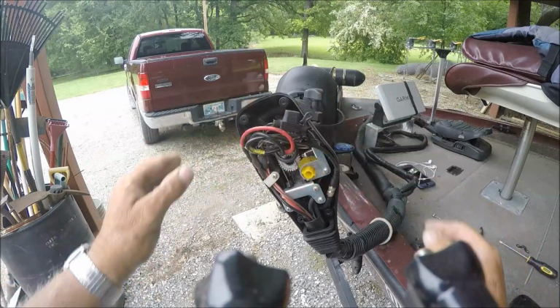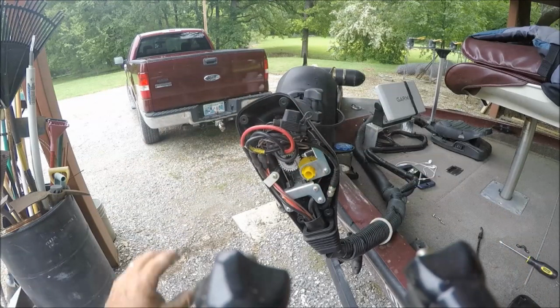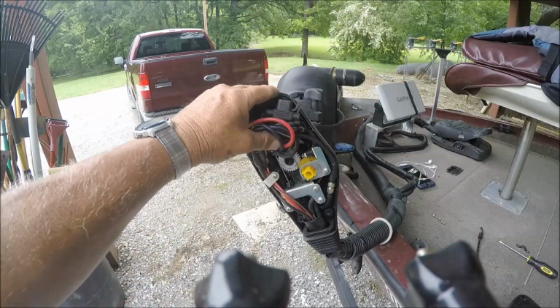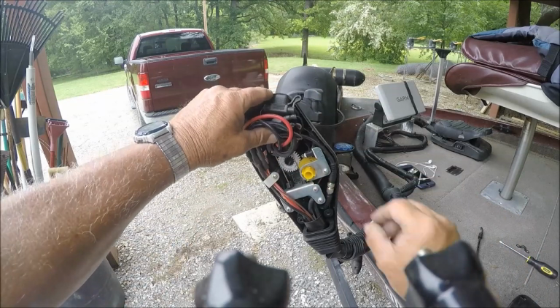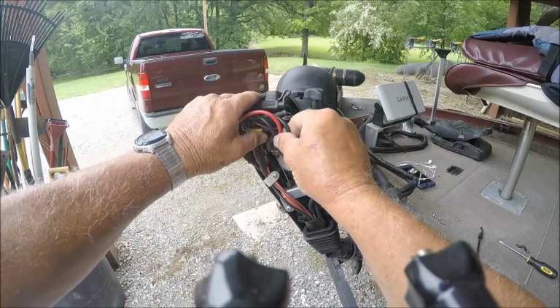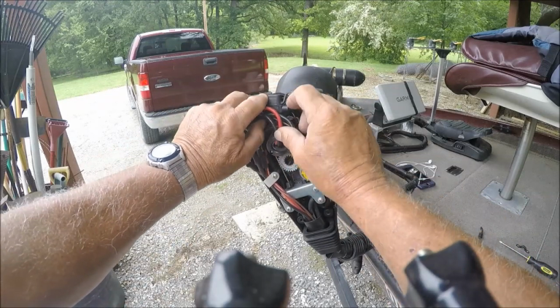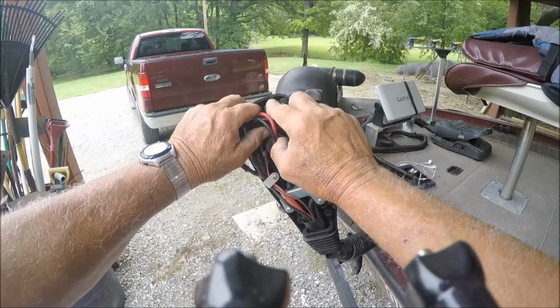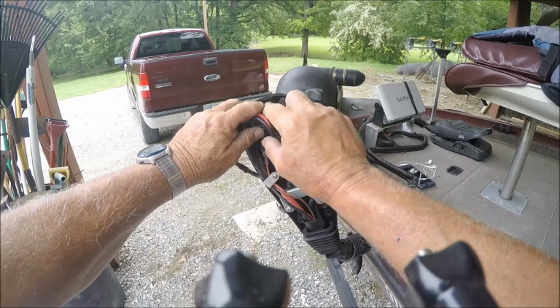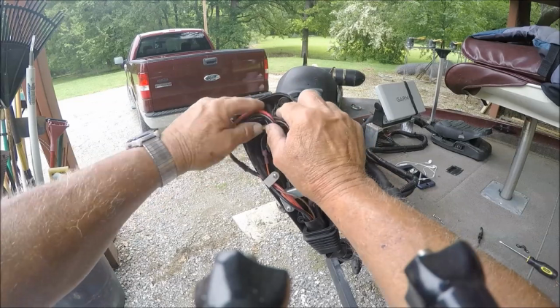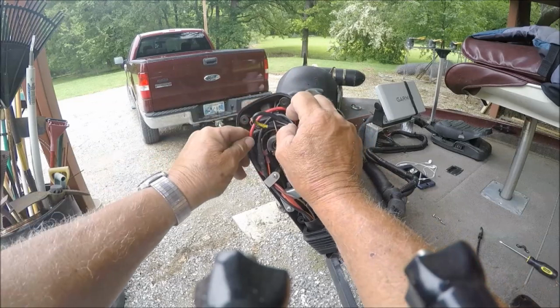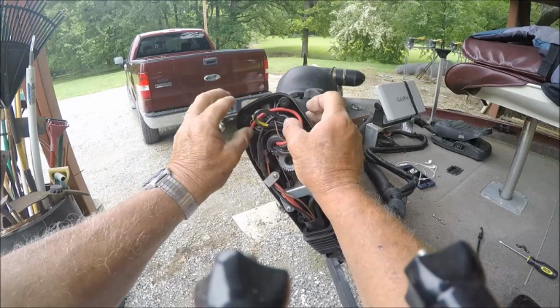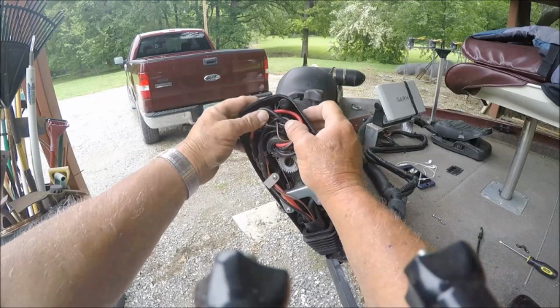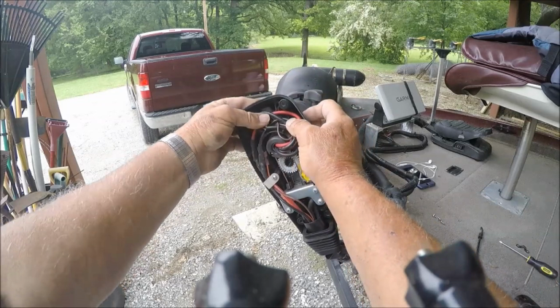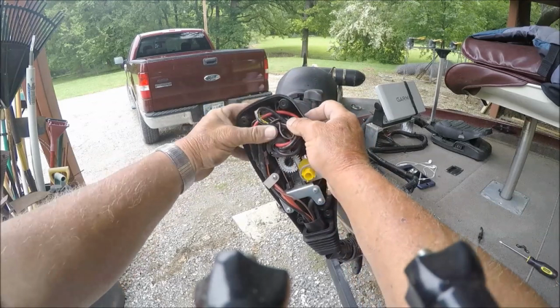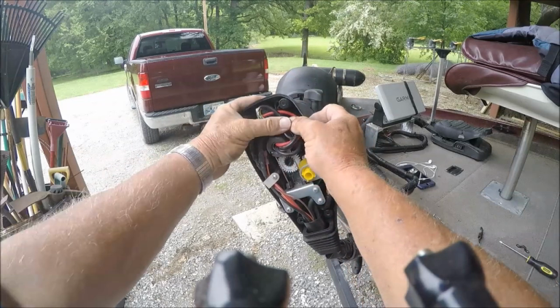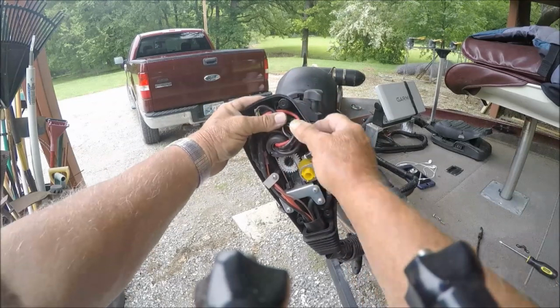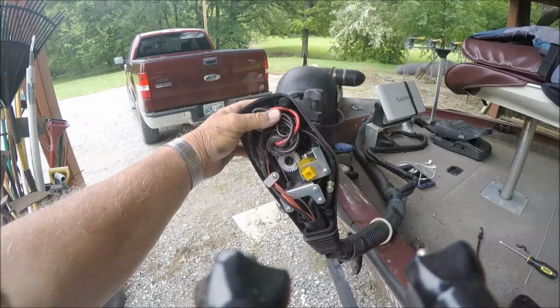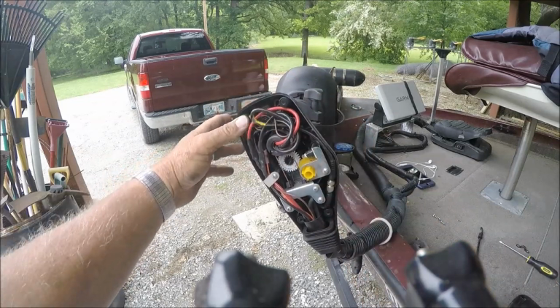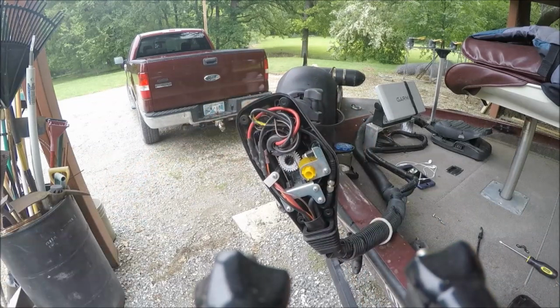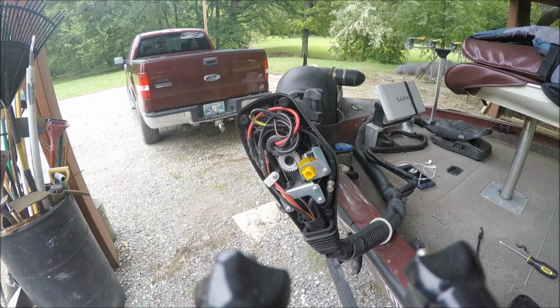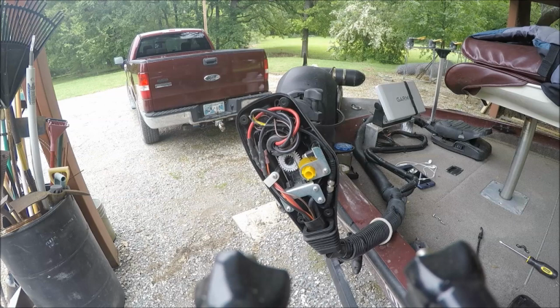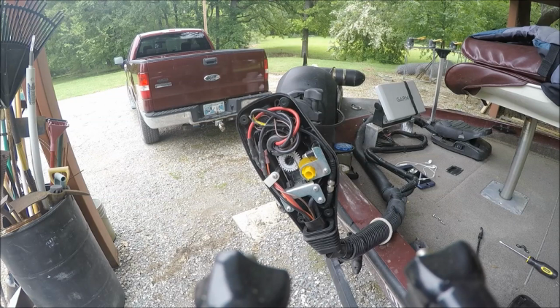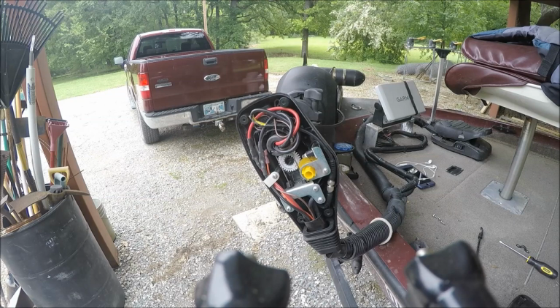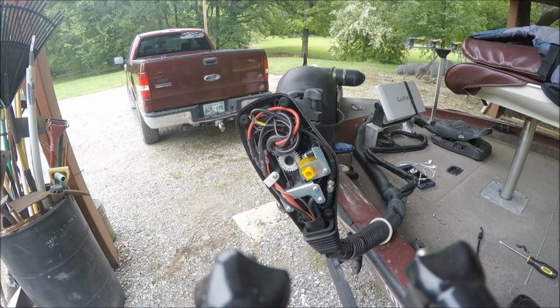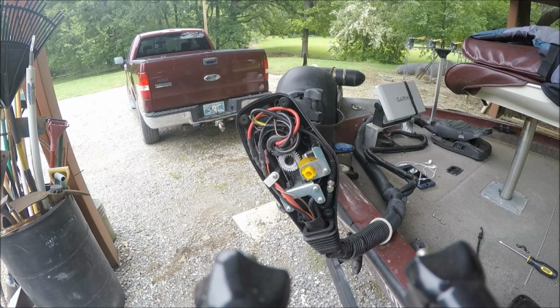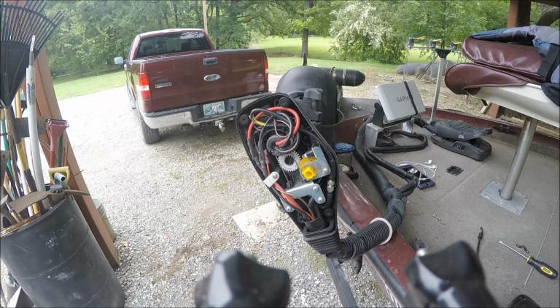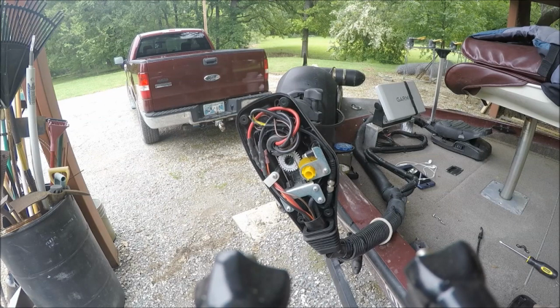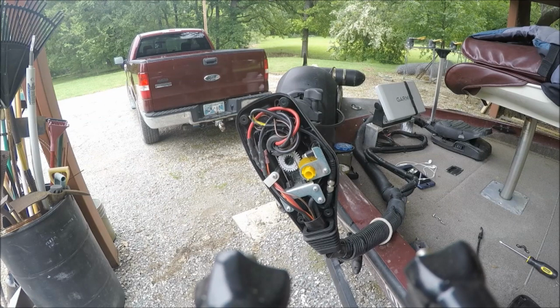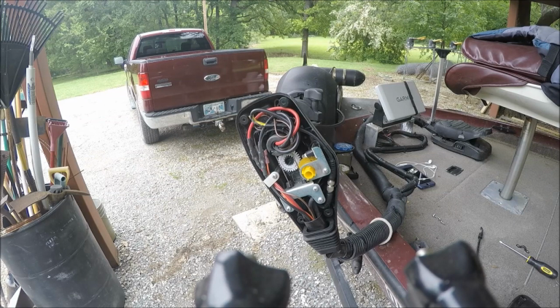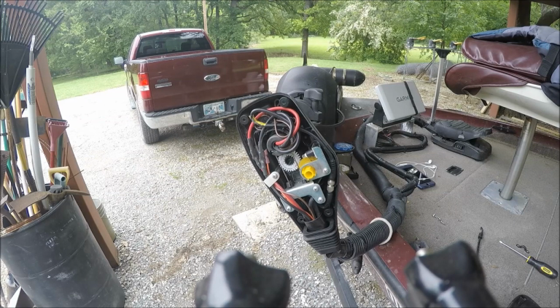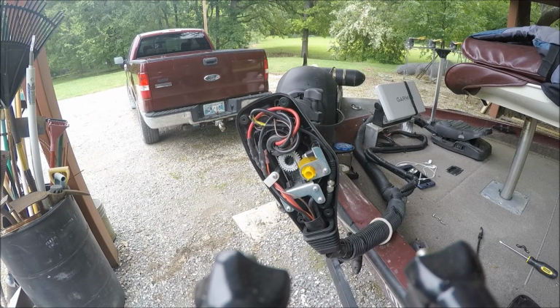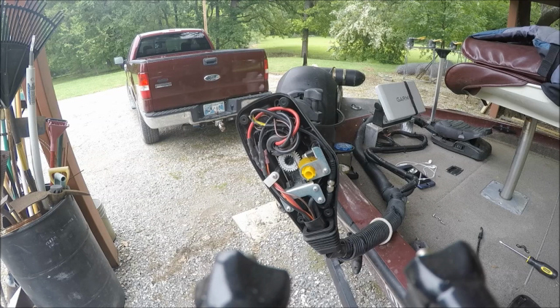Put the waterproof cap back on, get all the wires pushed back down in there — those wires fit in pretty tight. Now that we've got all that done, all I have to do is put my cap back on.